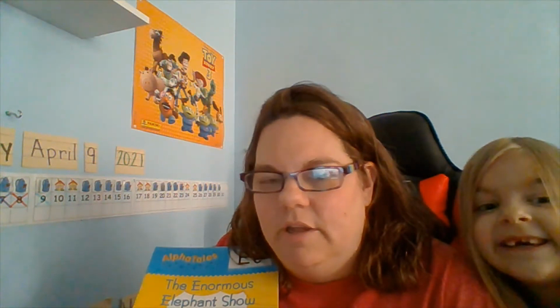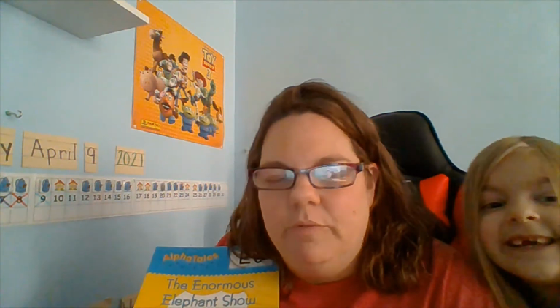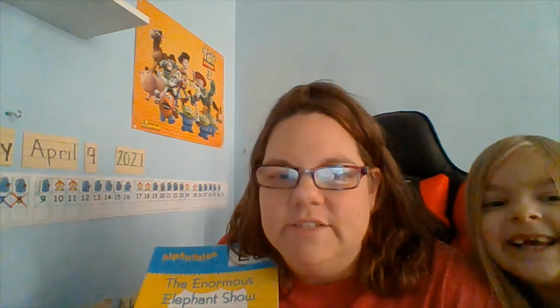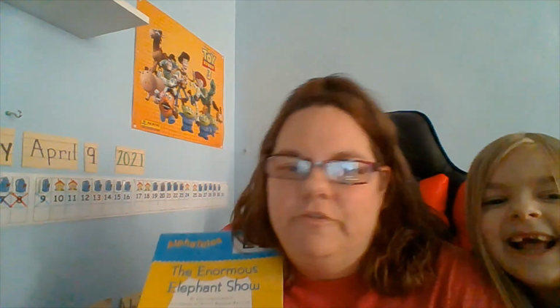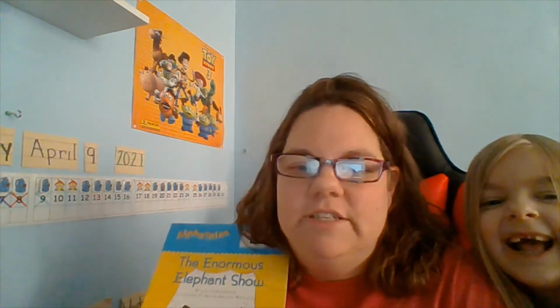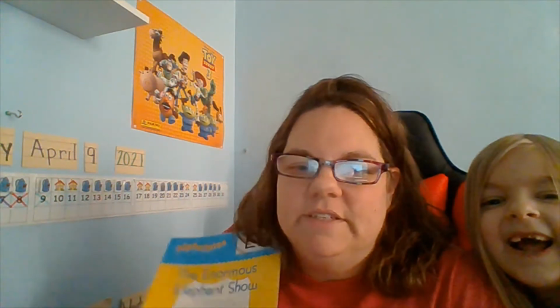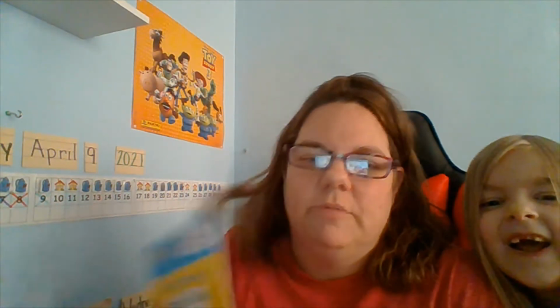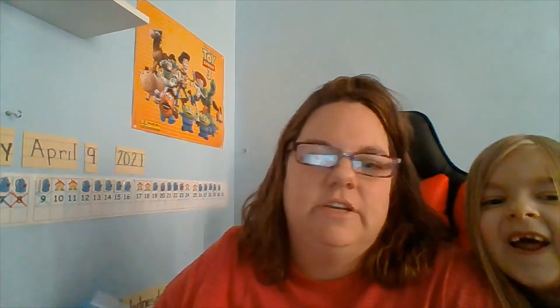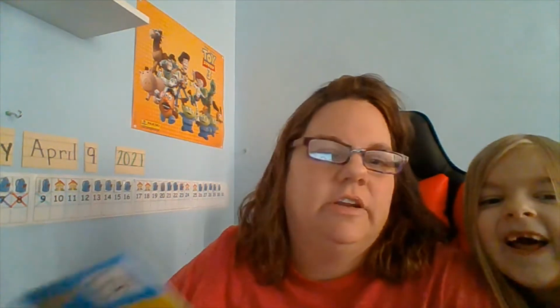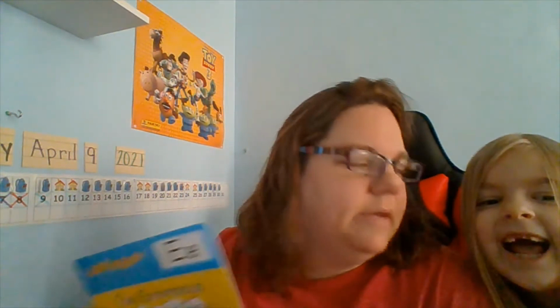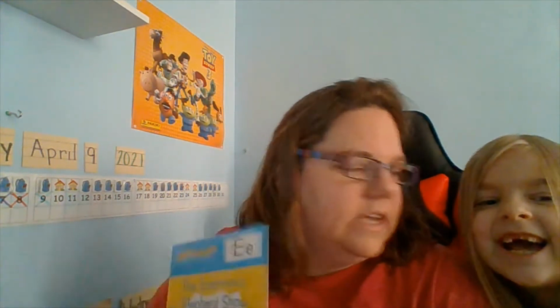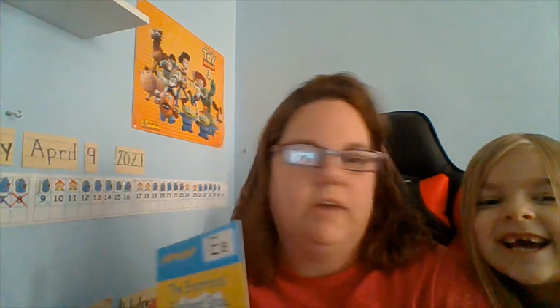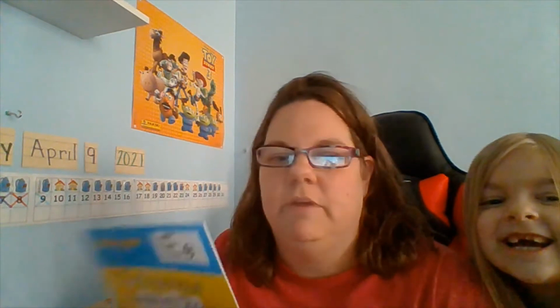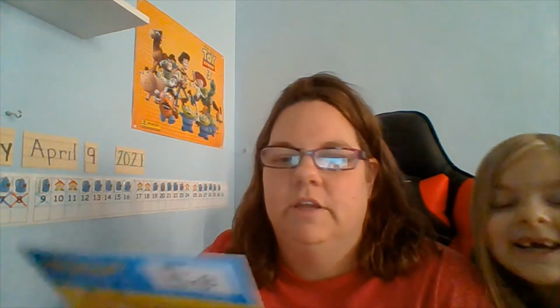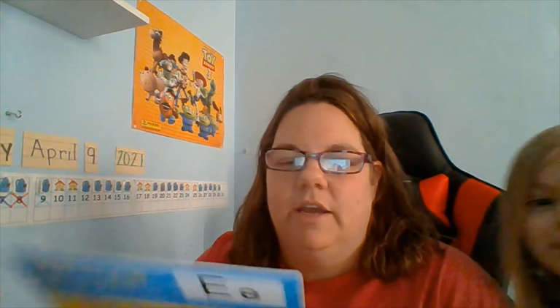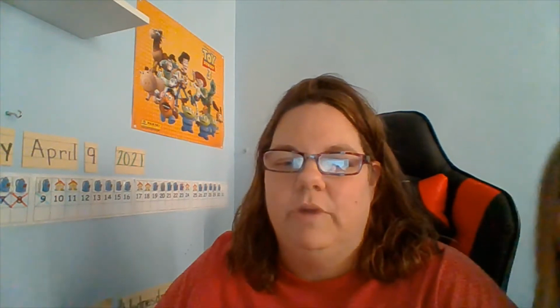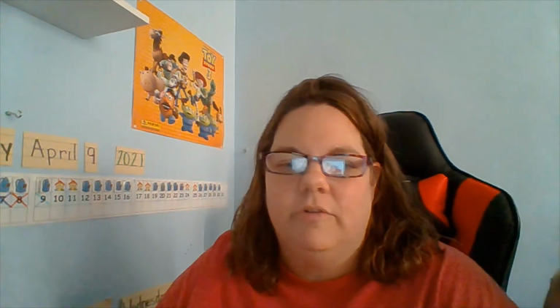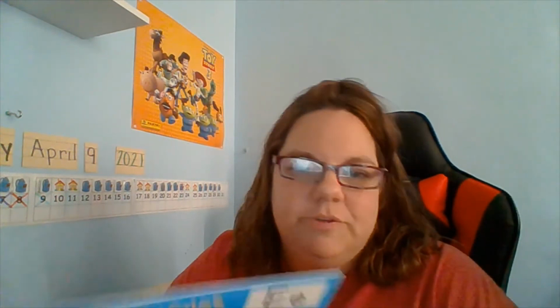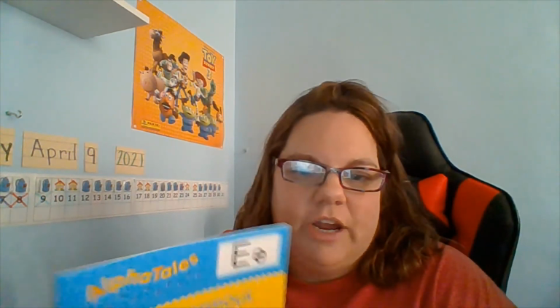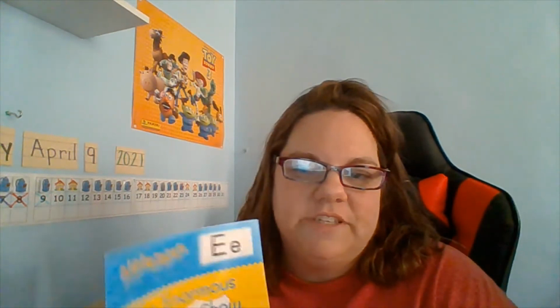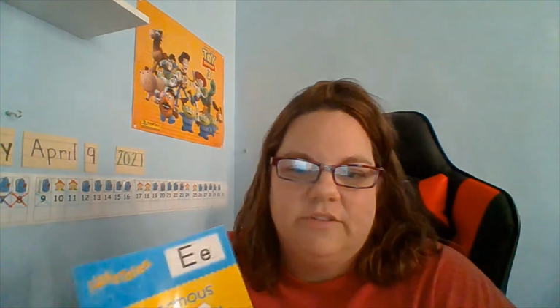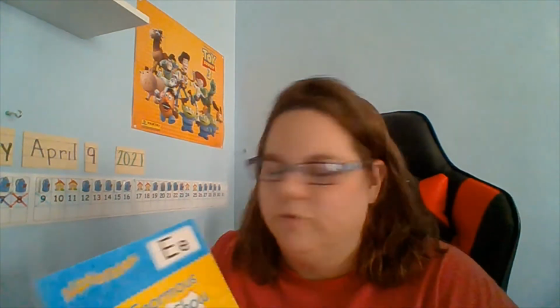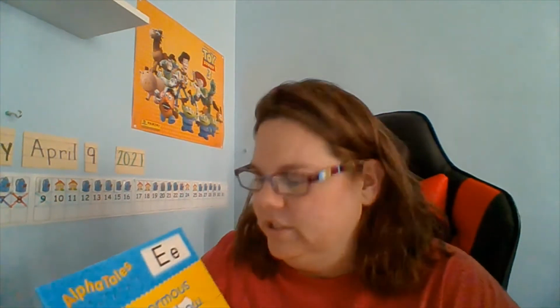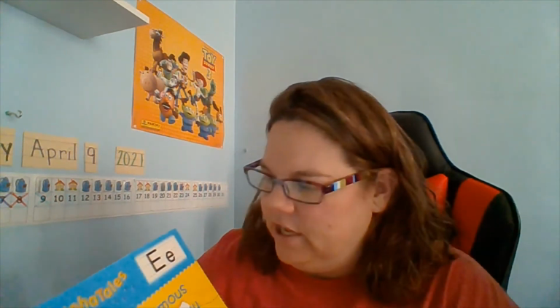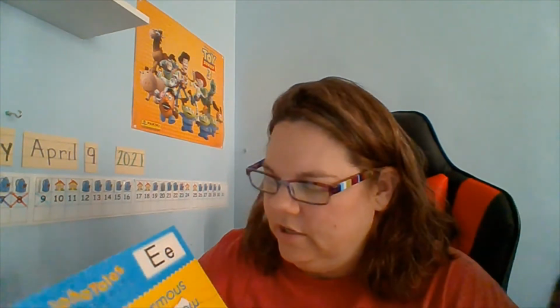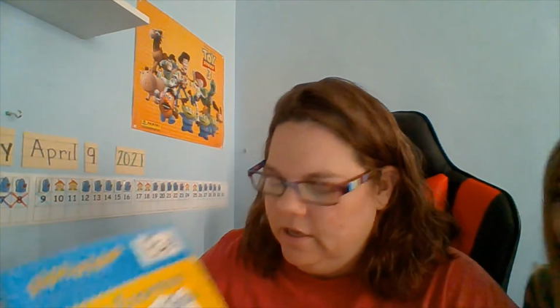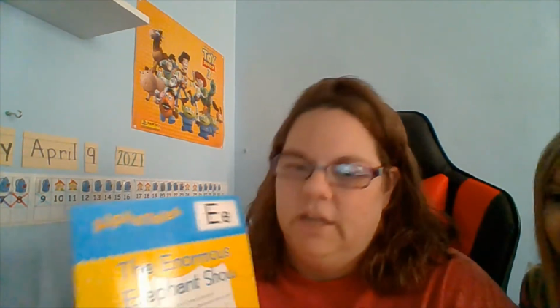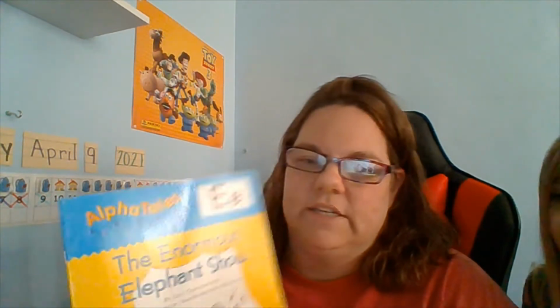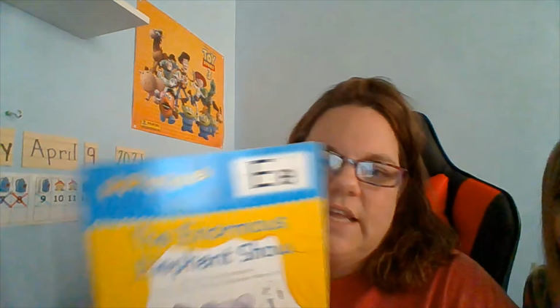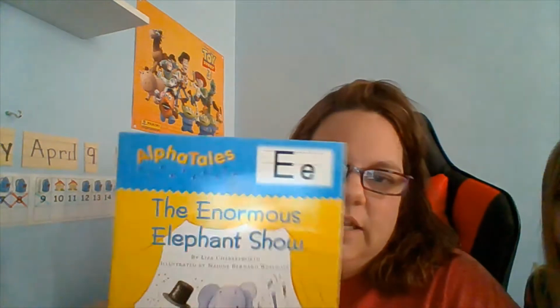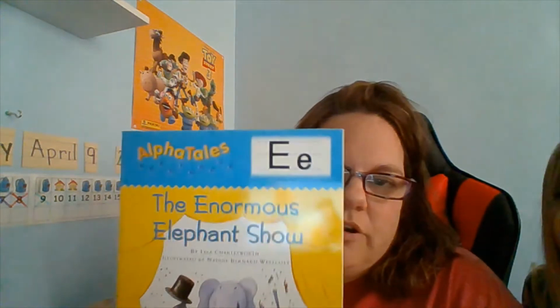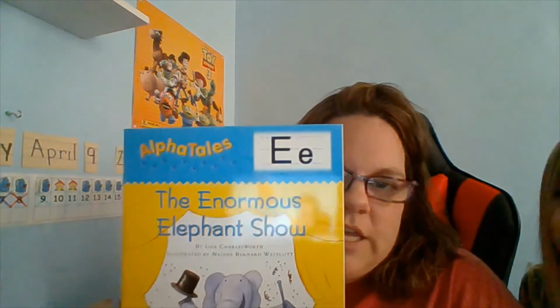Hello, preschool friends. Mrs. Crimmins here and Abigail's hanging out with me and we are going to read our AlphaTales story today. And it is the letter E.